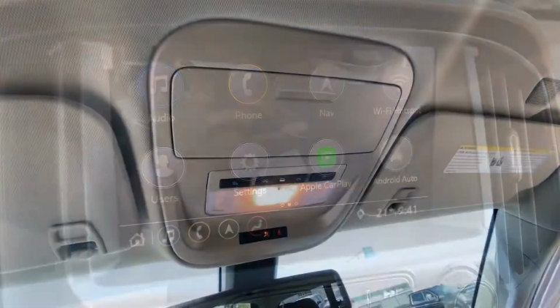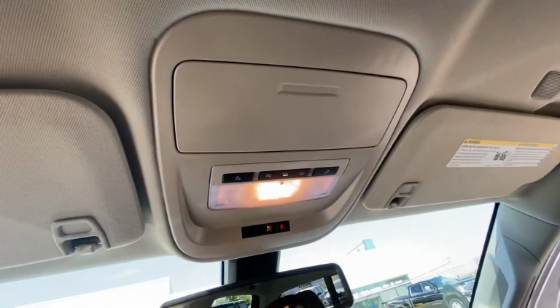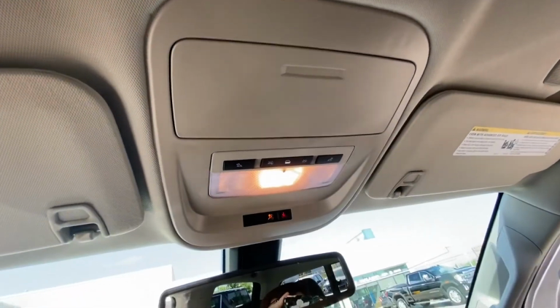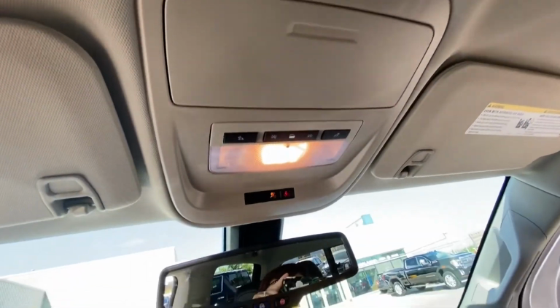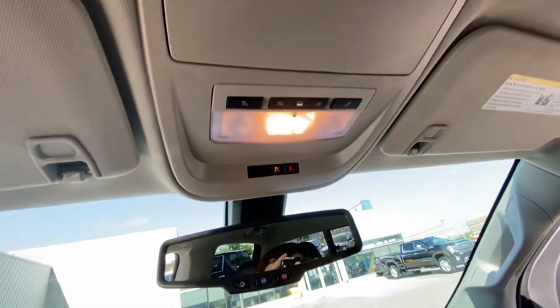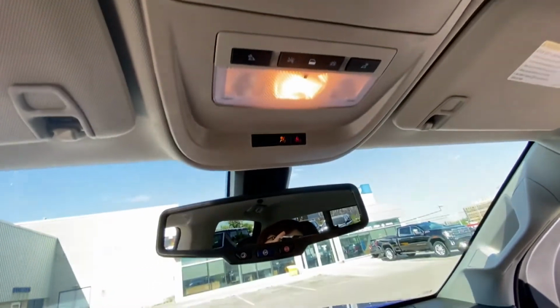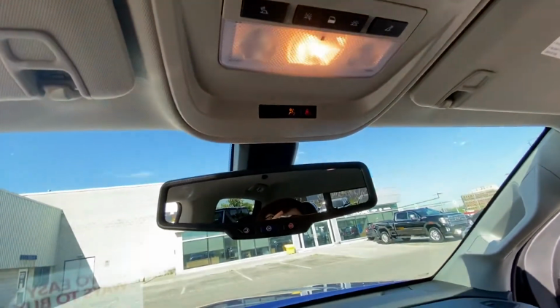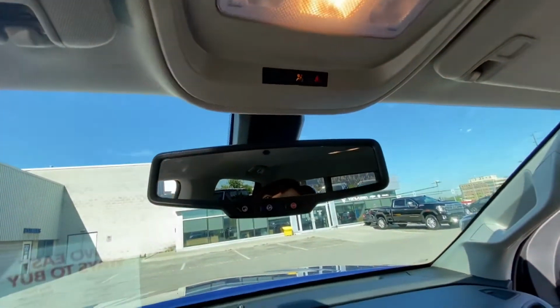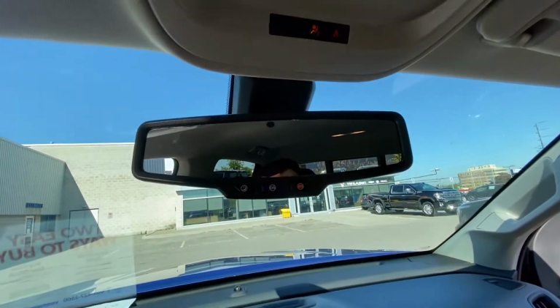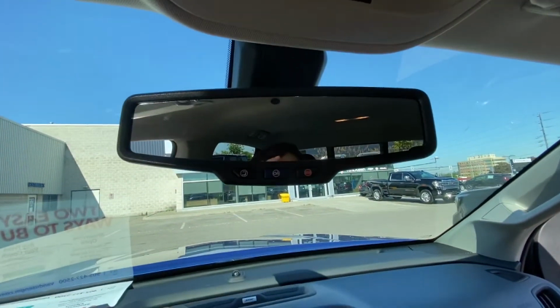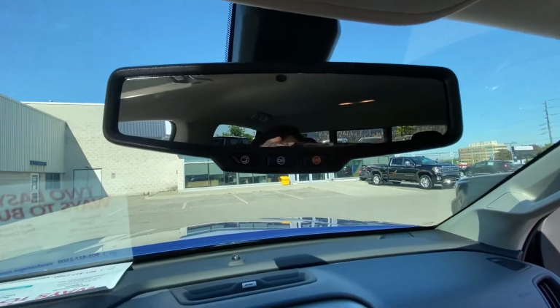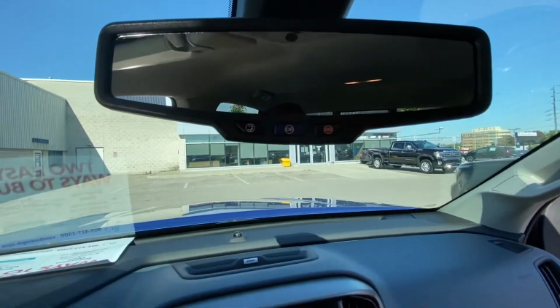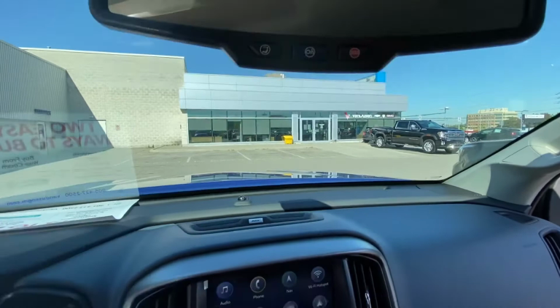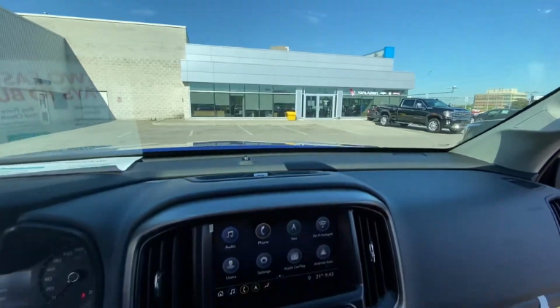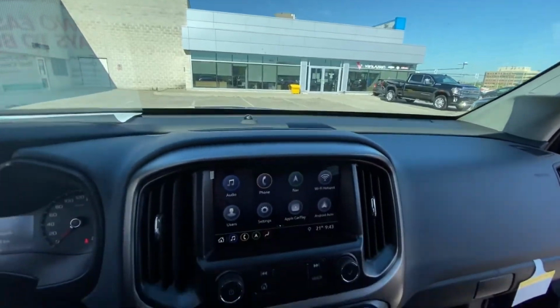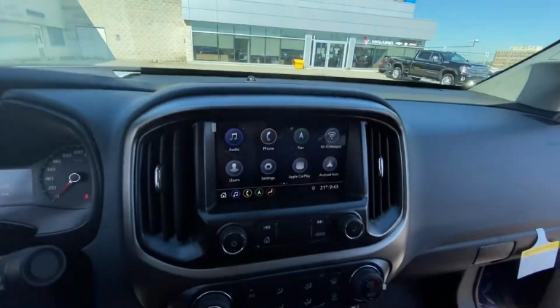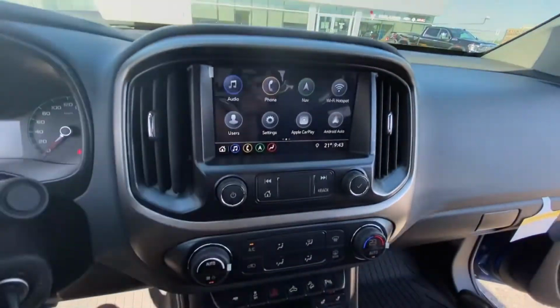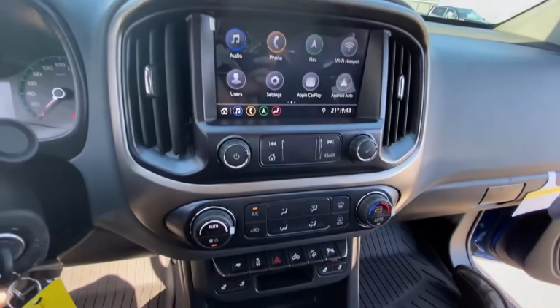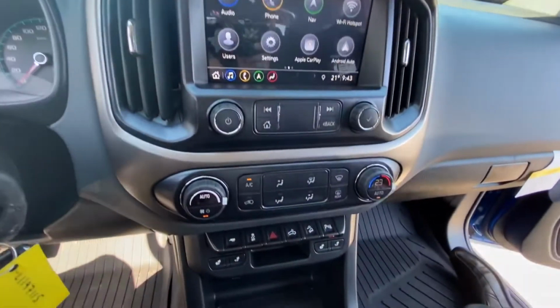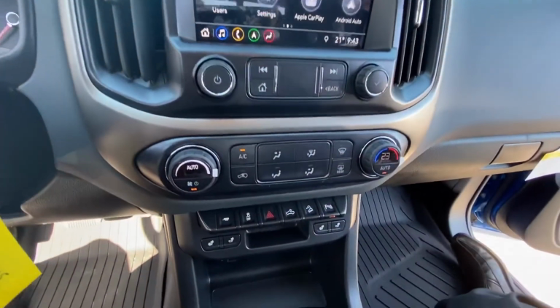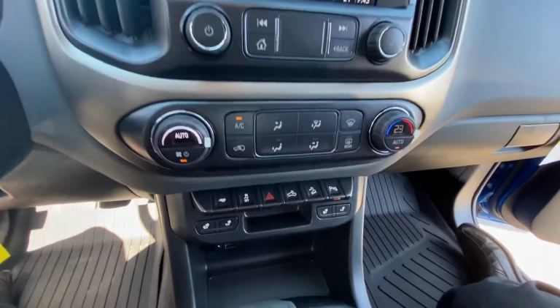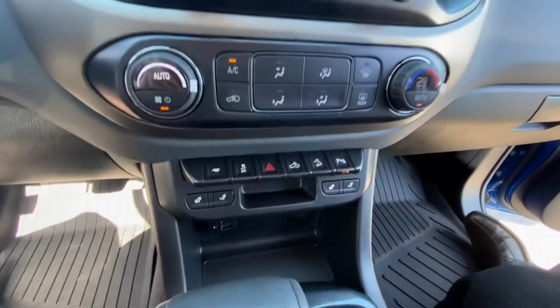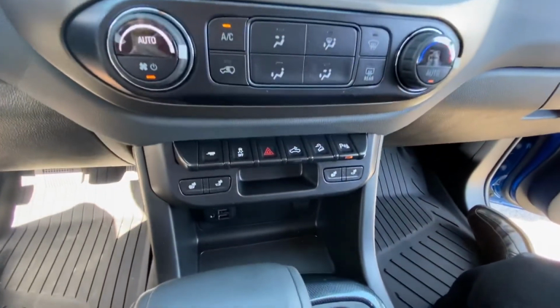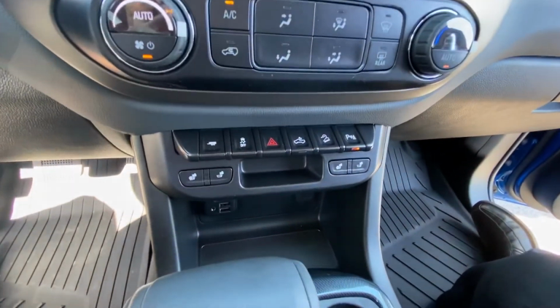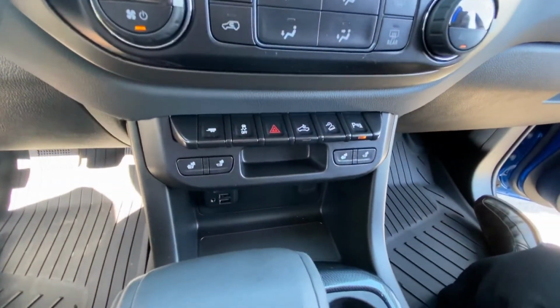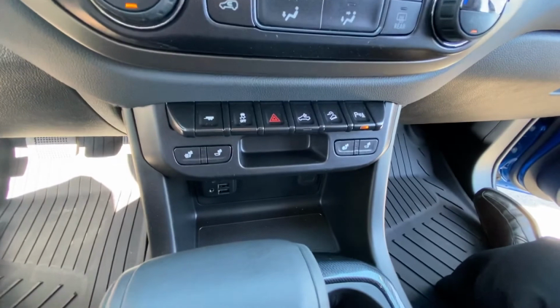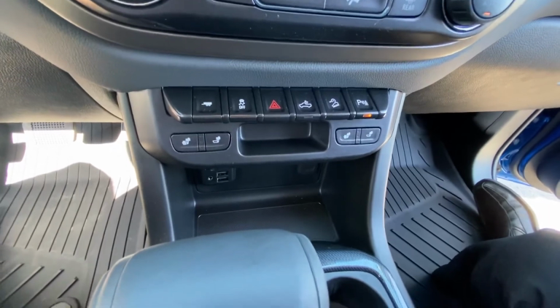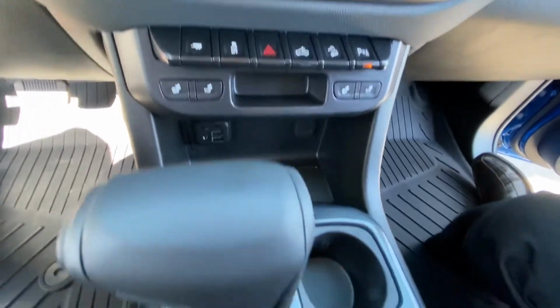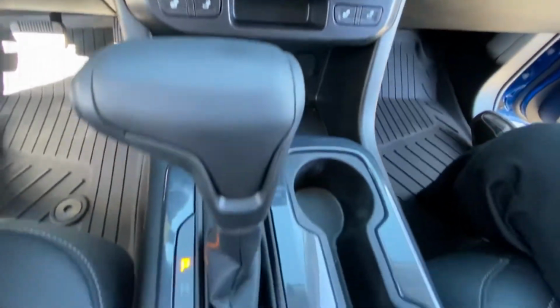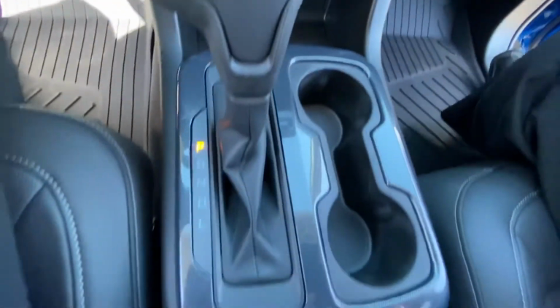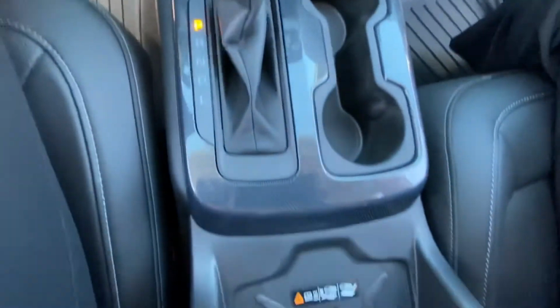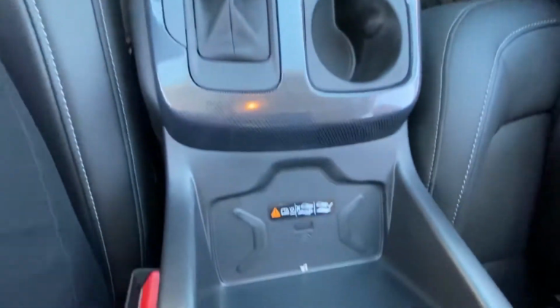Let's take one last look on the inside. We have our OnStar on the rearview mirror at the touch of a button. We have our 8-inch infotainment screen and all of our other controls, including heated seats. We also have a wireless charging pad.